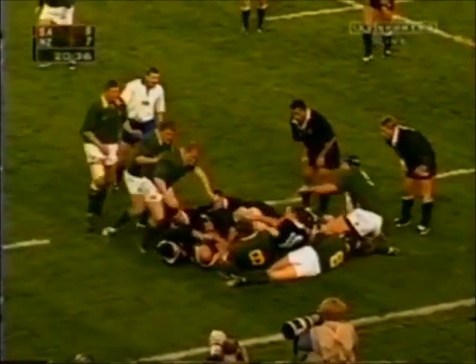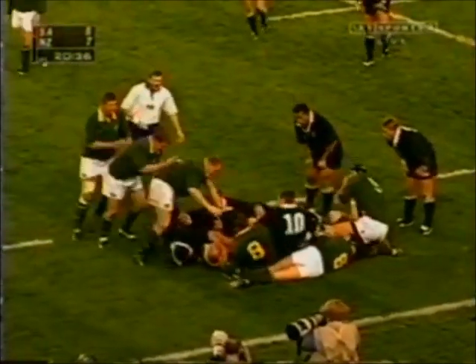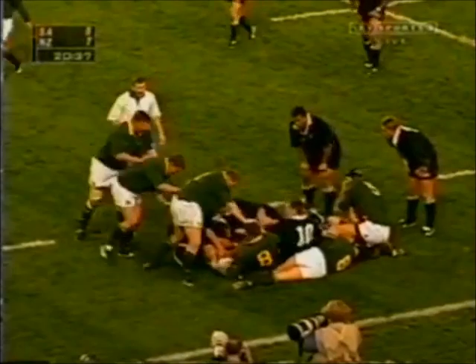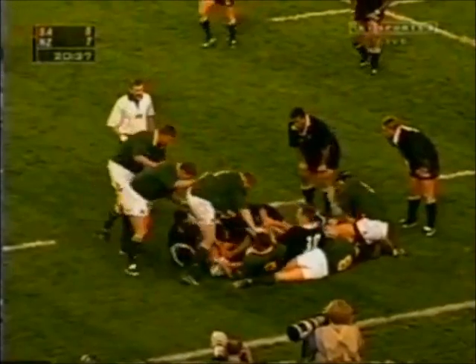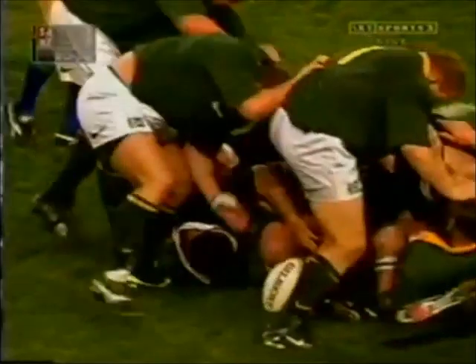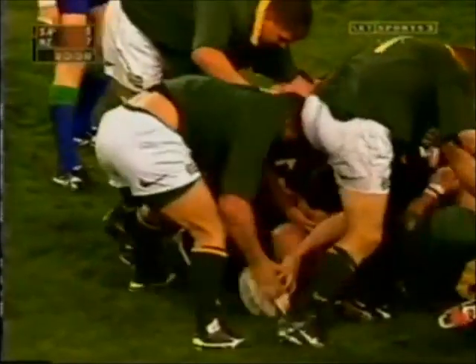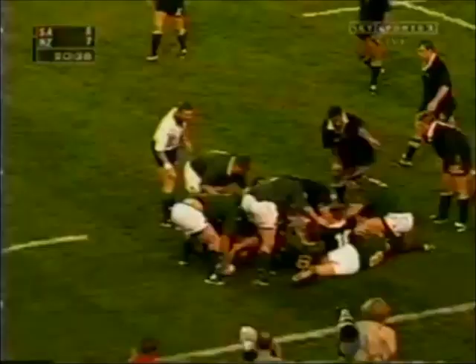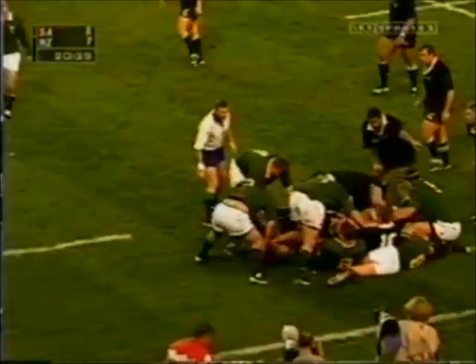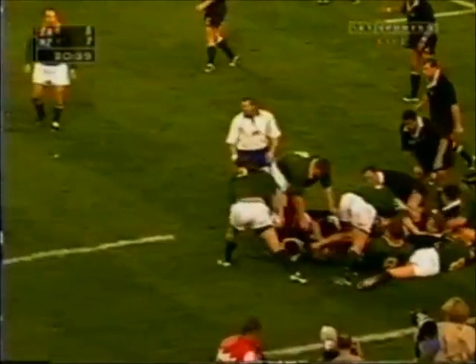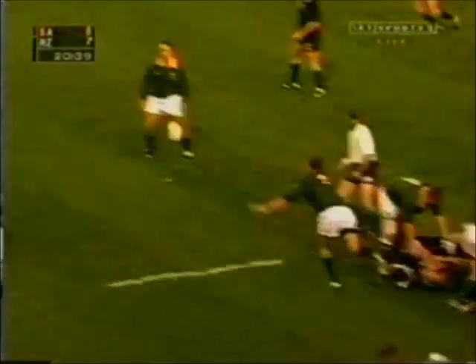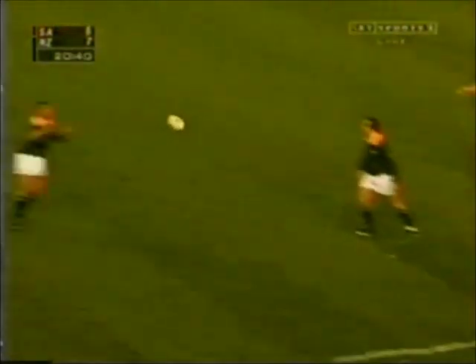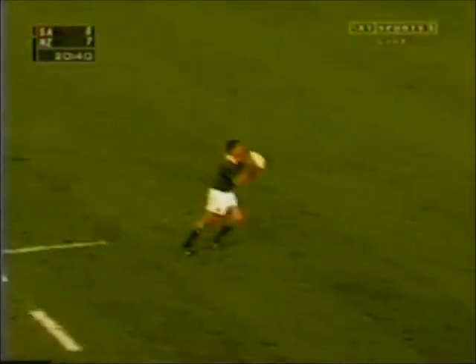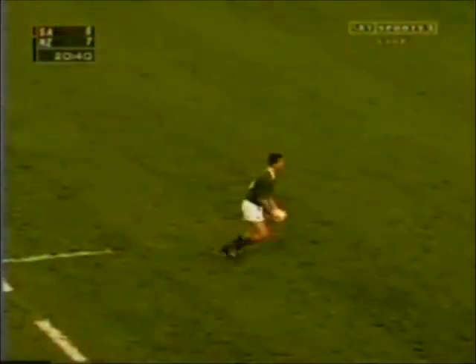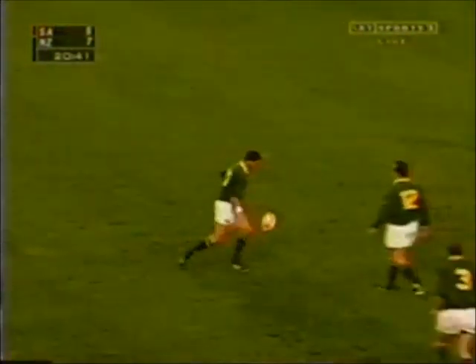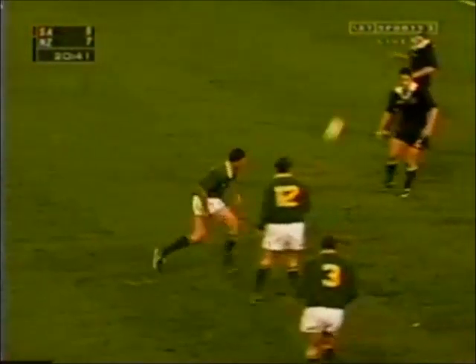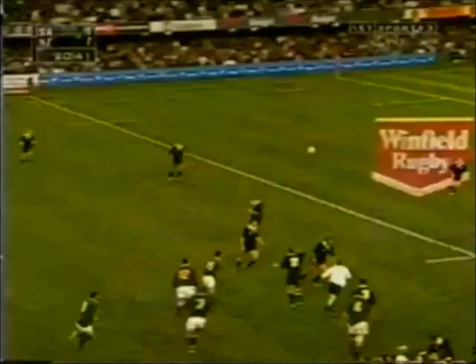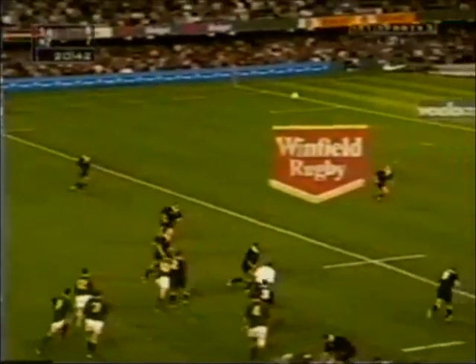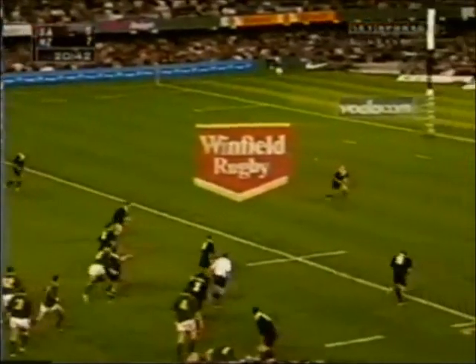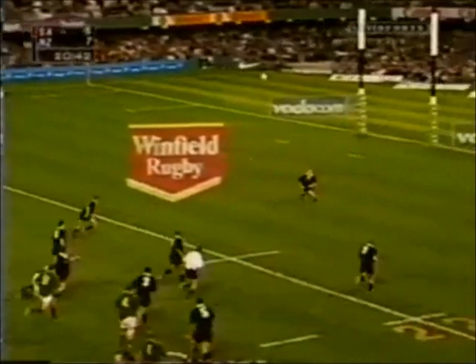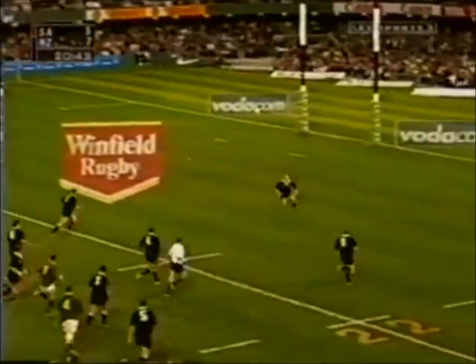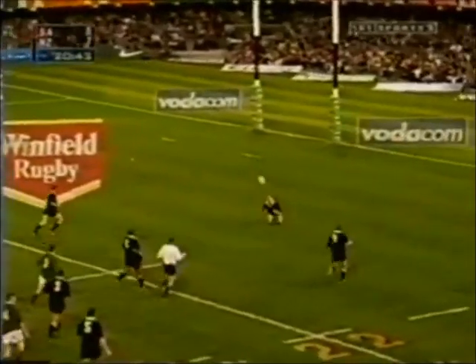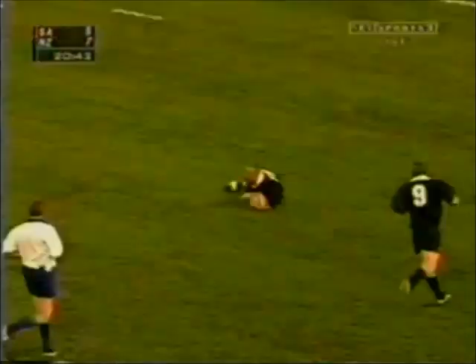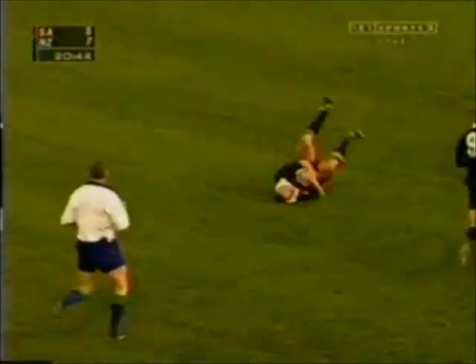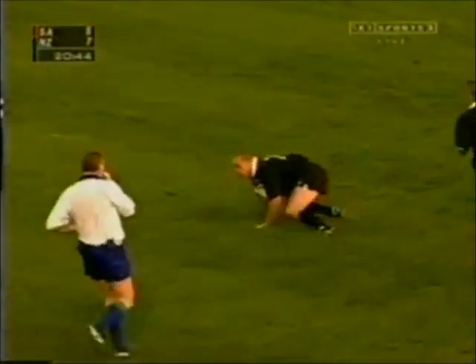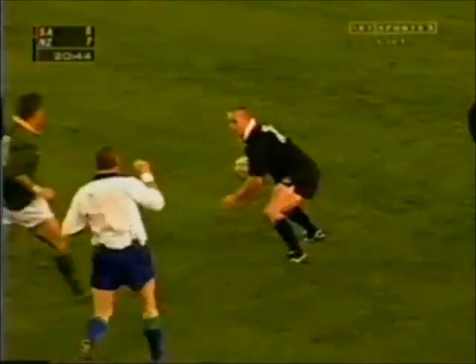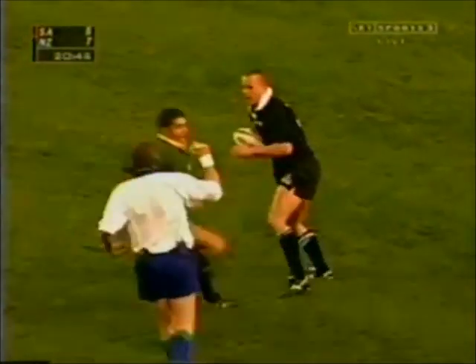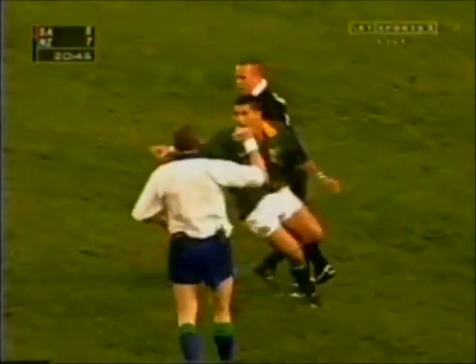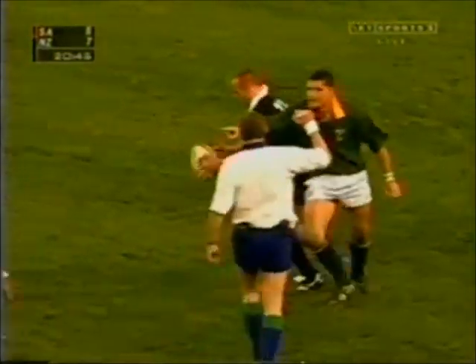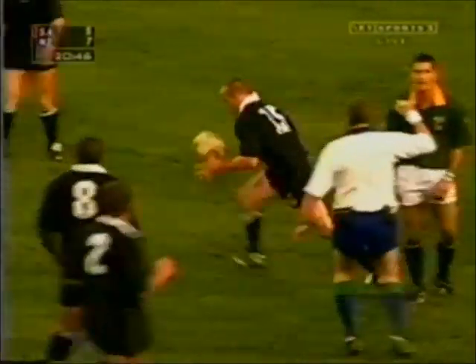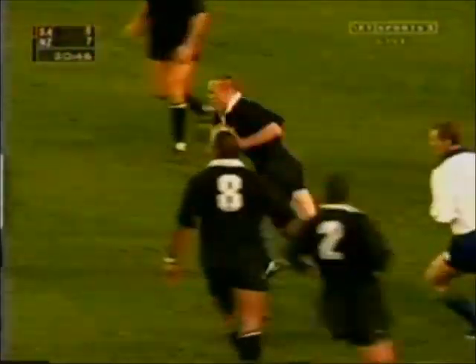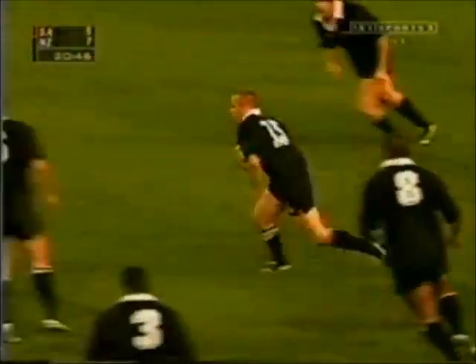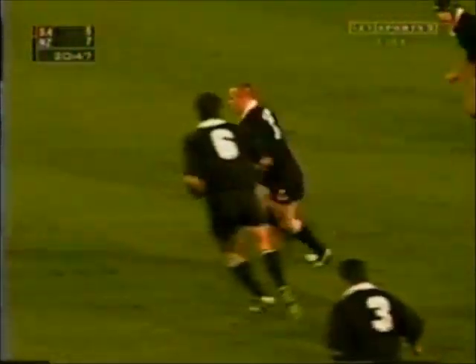Ten out from the 22, and the Springboks are going to get it. Garvey heaves it away for Honeyball — the kick is pretty ordinary there. And Cullen does a marvellous job. Now he sets it in light motion again.